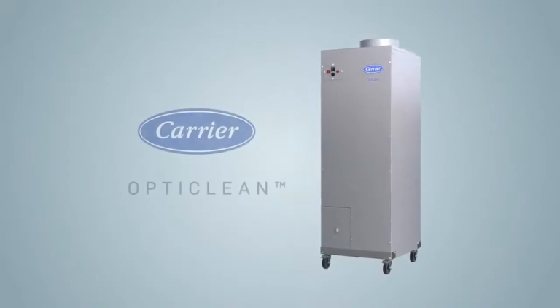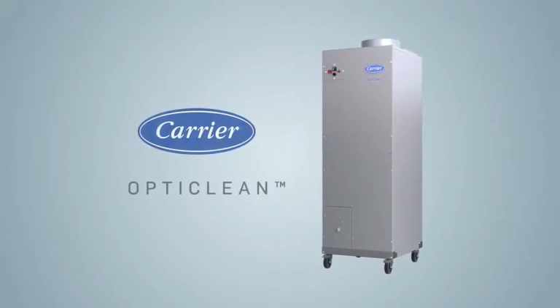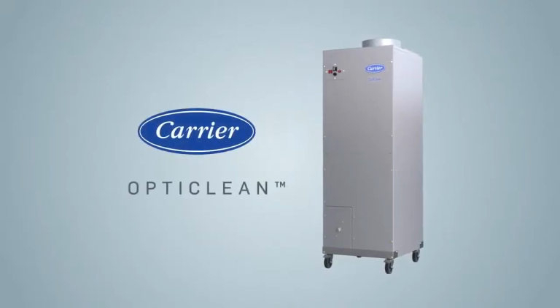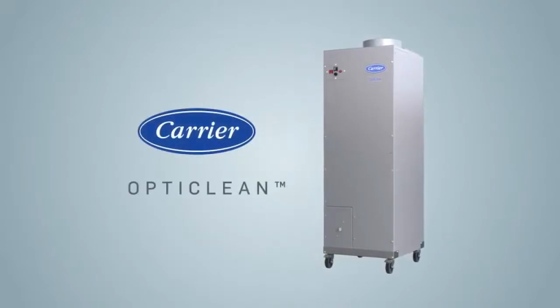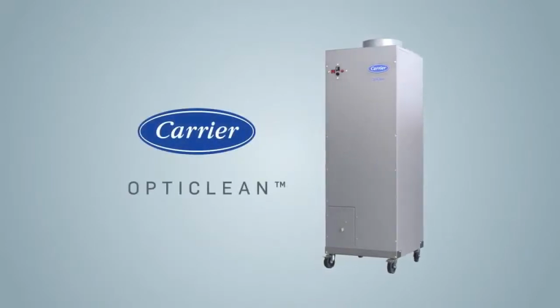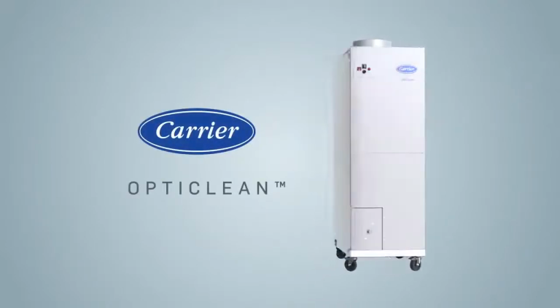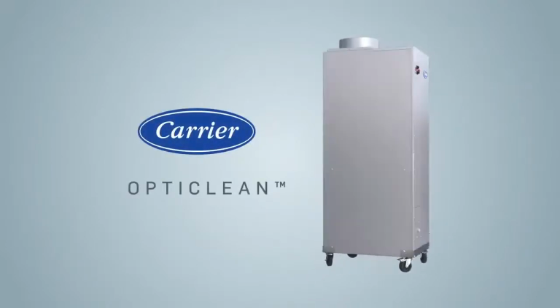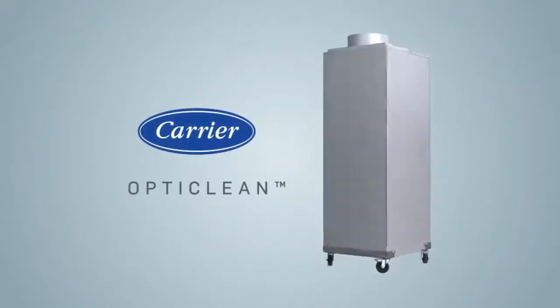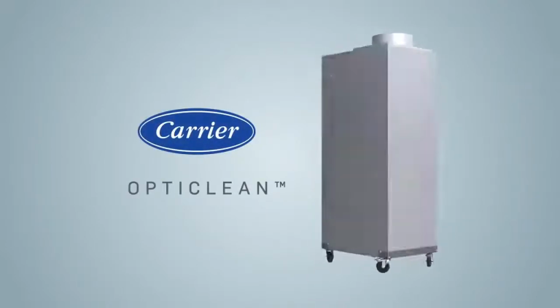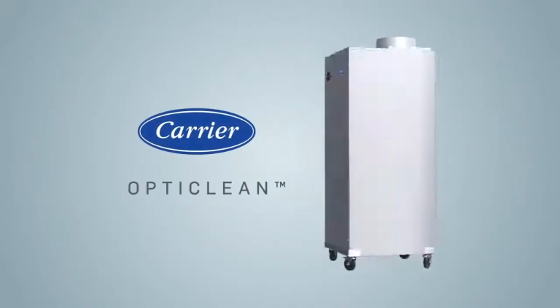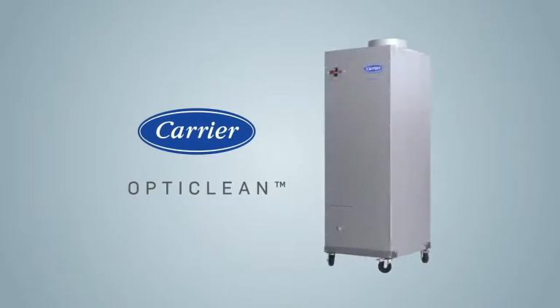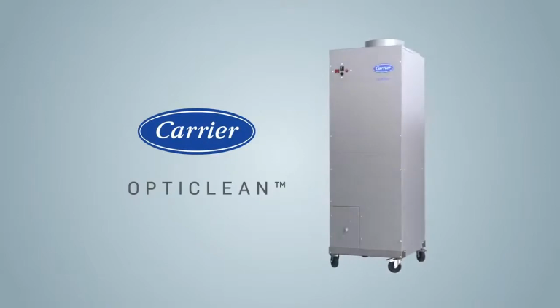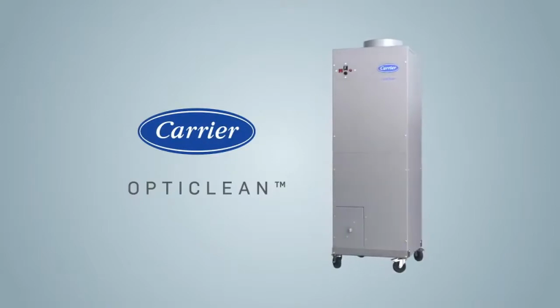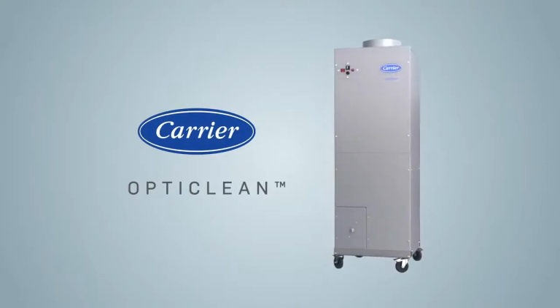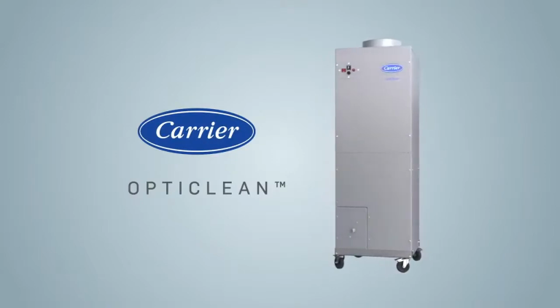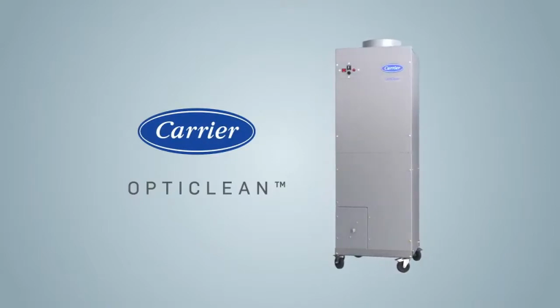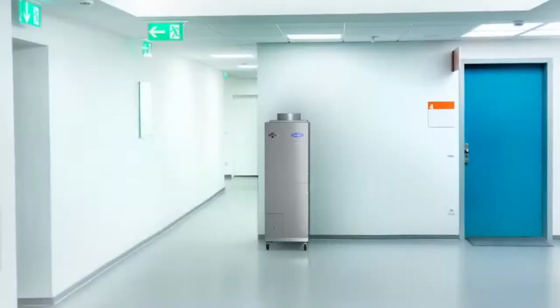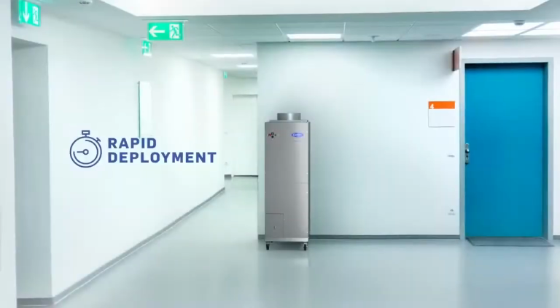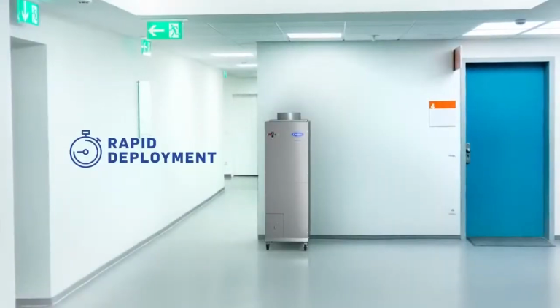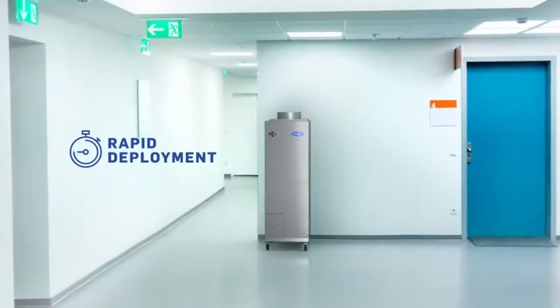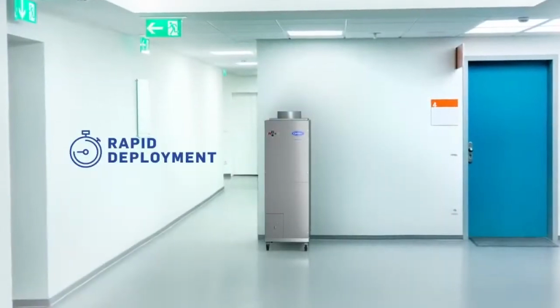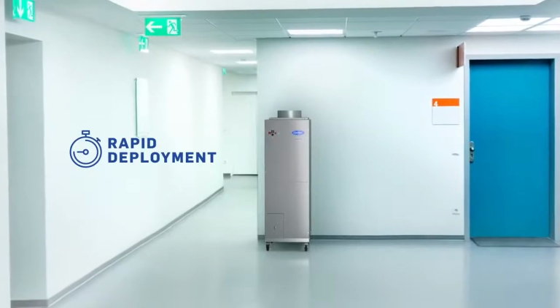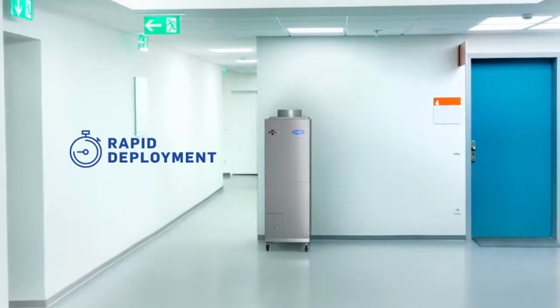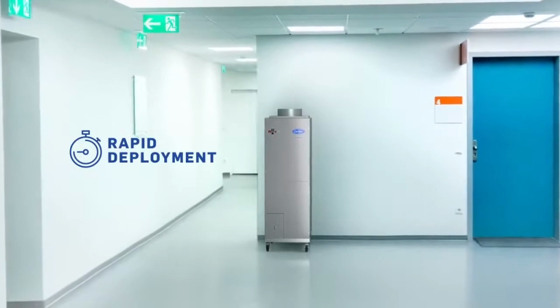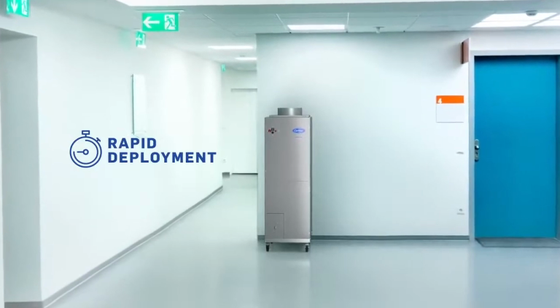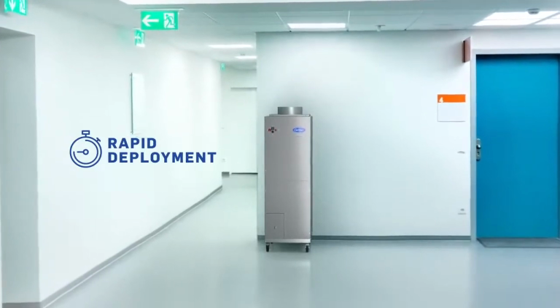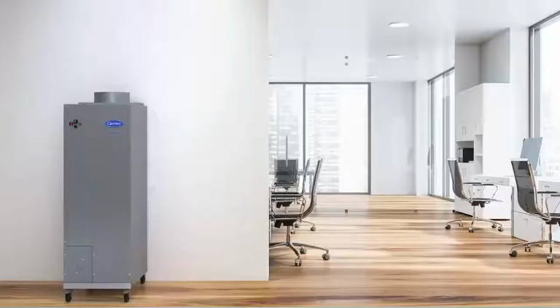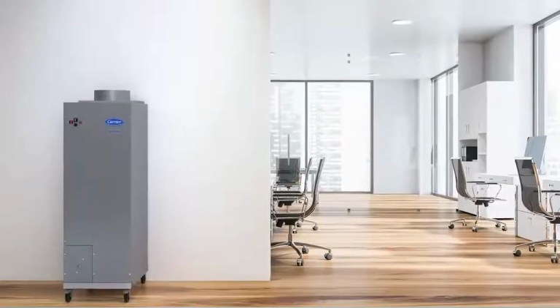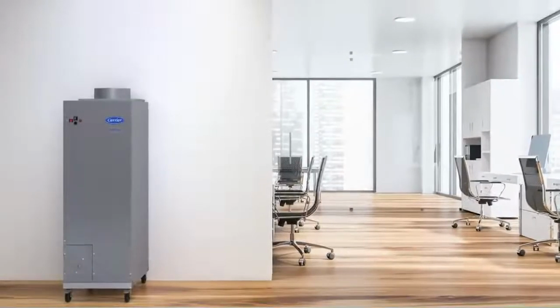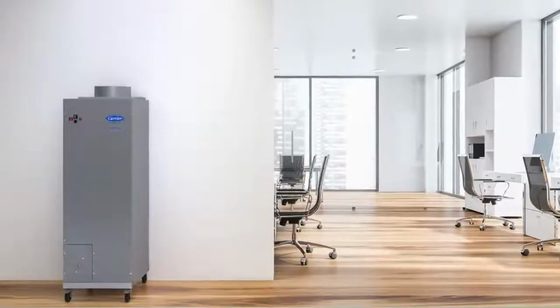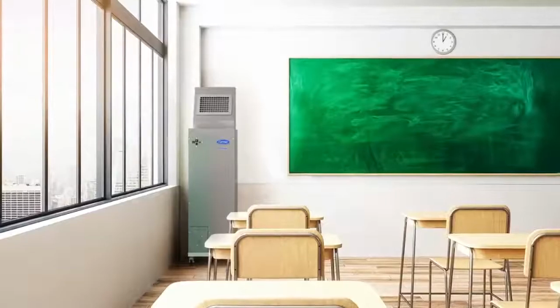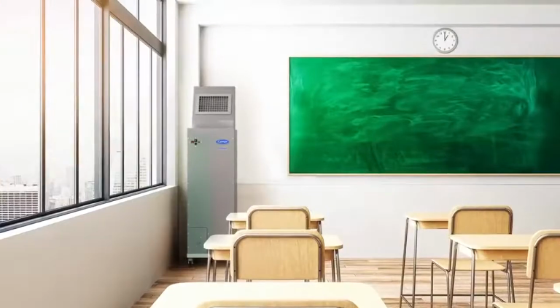That includes Carrier OptiClean, a portable filtration system designed to actively improve indoor air quality. And since it doesn't require ductwork, it's ready to roll into healthcare facilities, offices and schools.